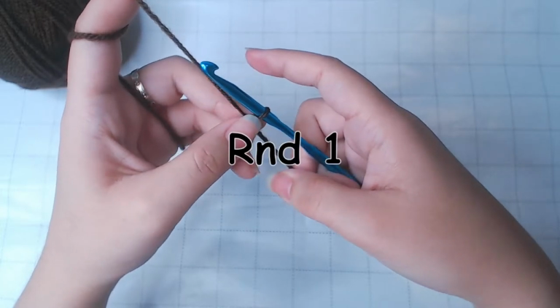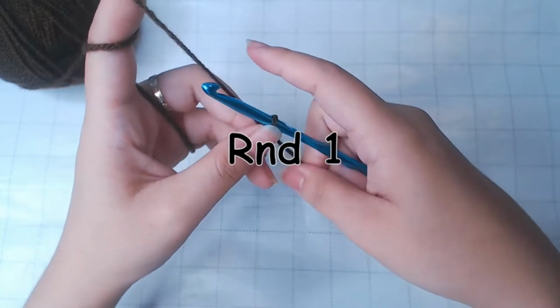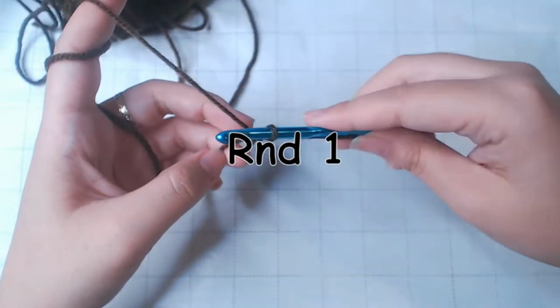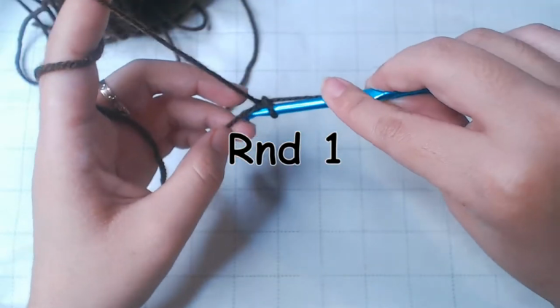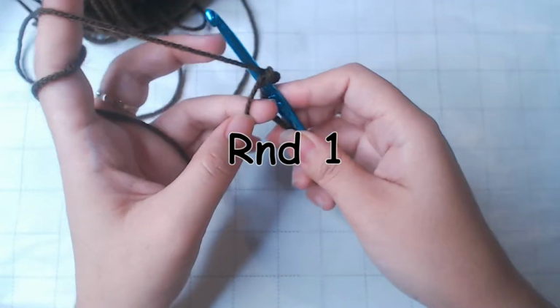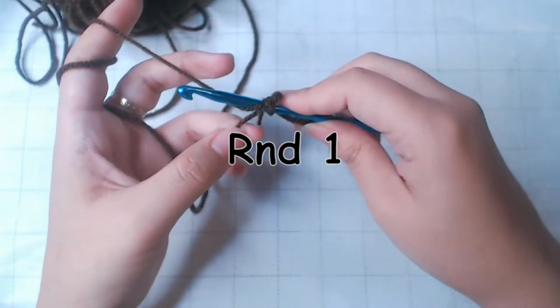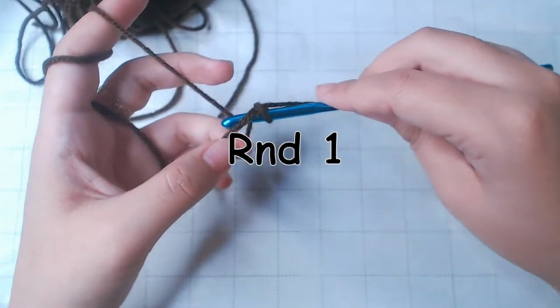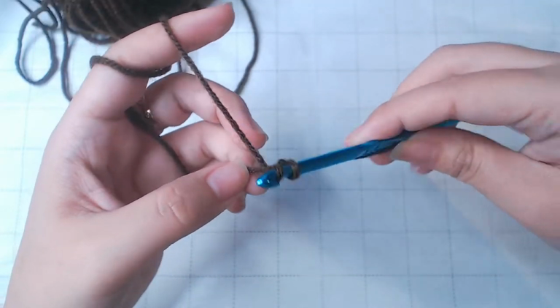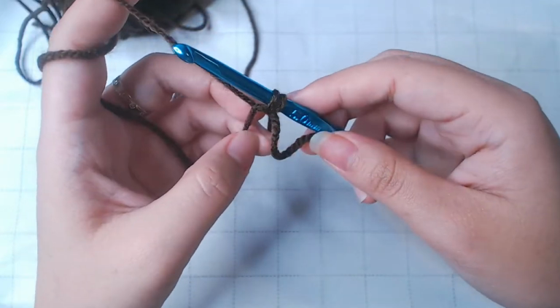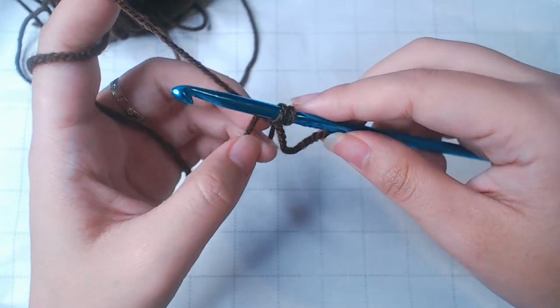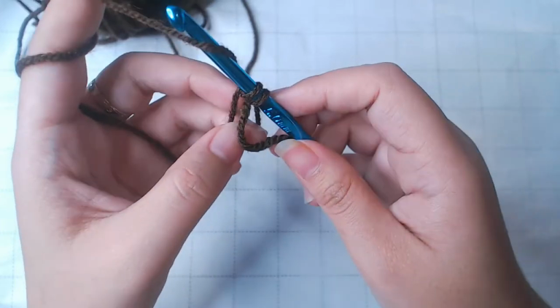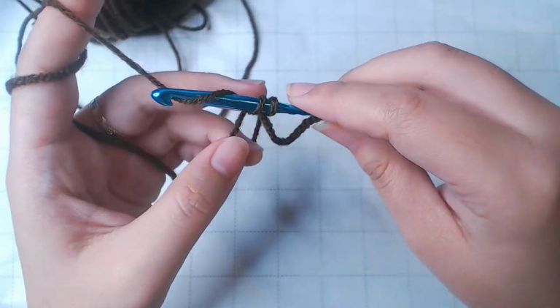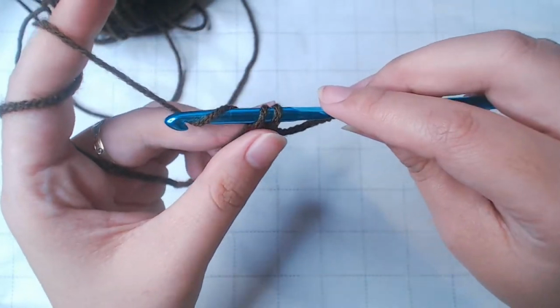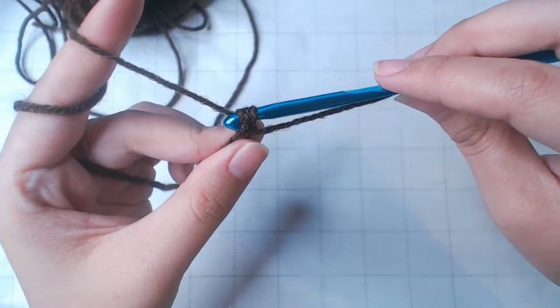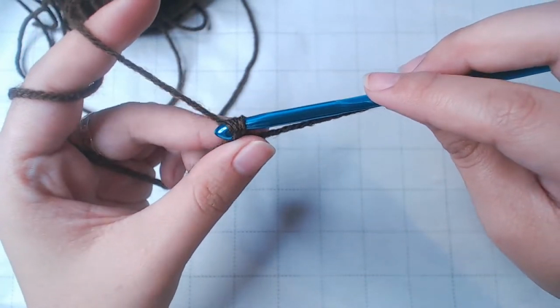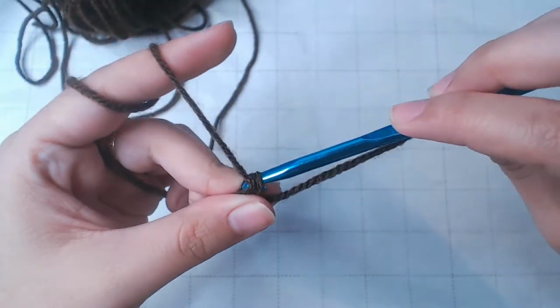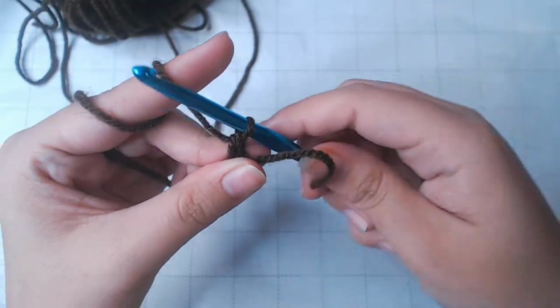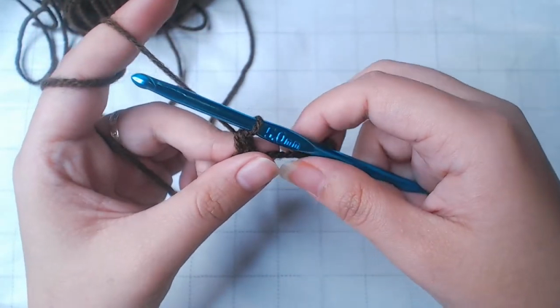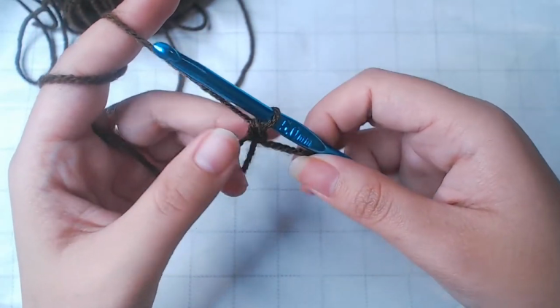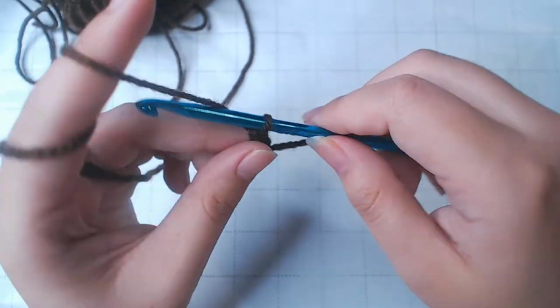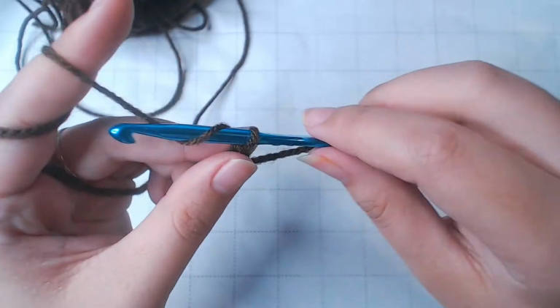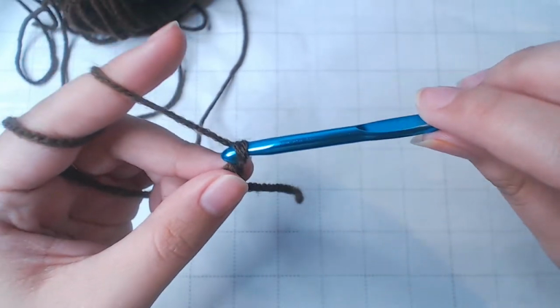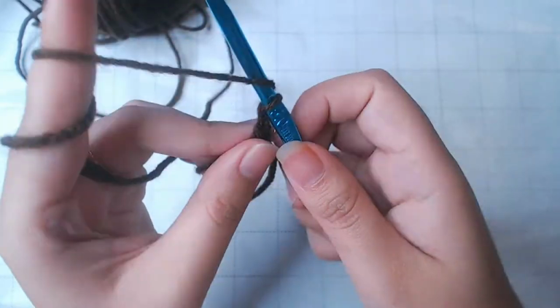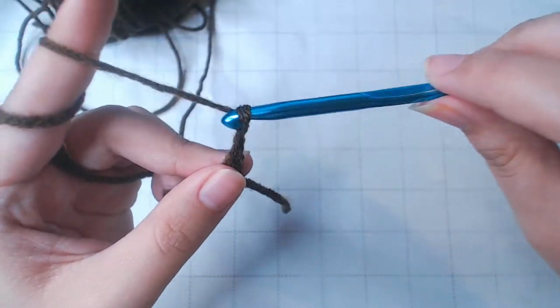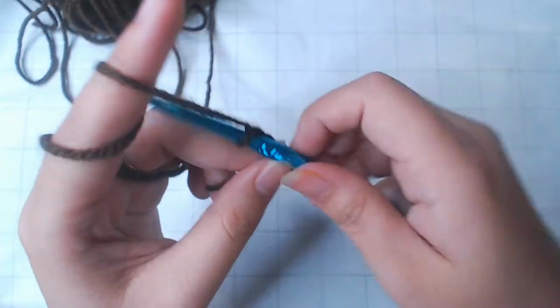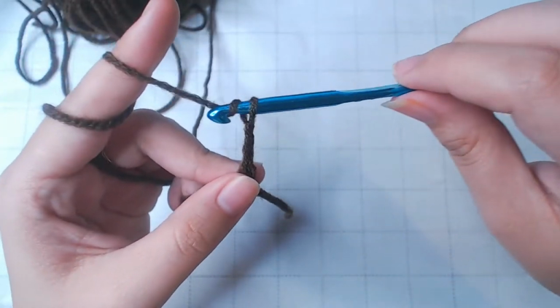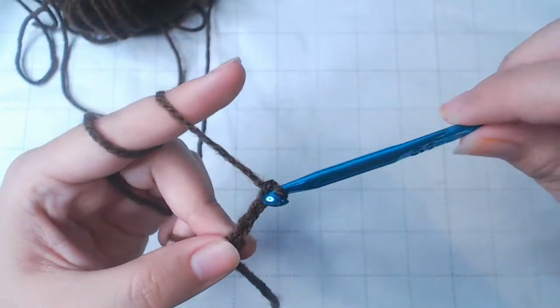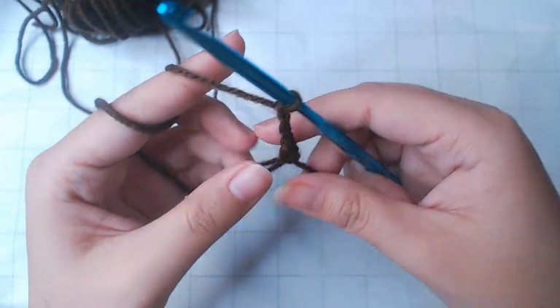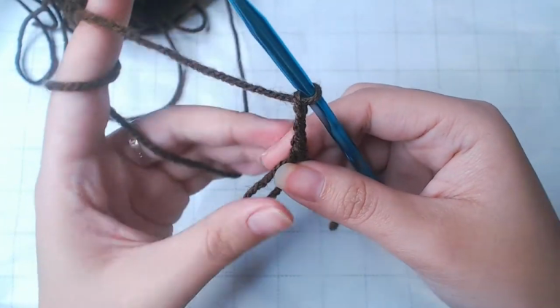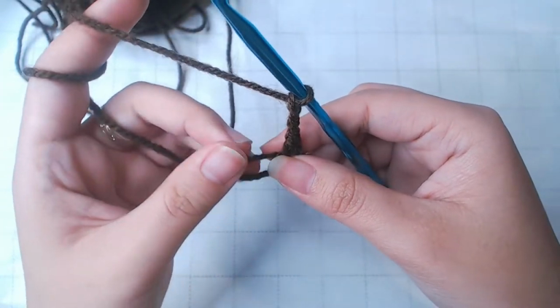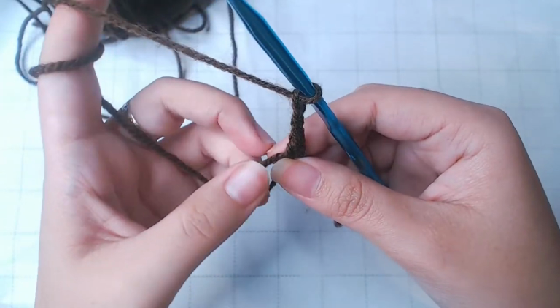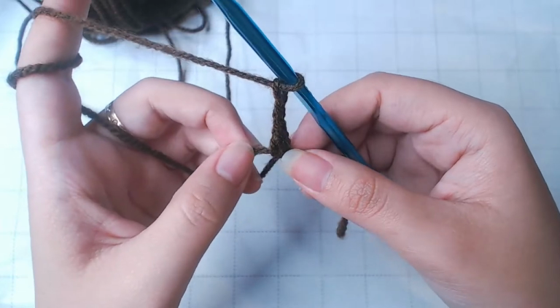For round 1, do a single crochet into this loop and chain 3. Do that 5 more times.